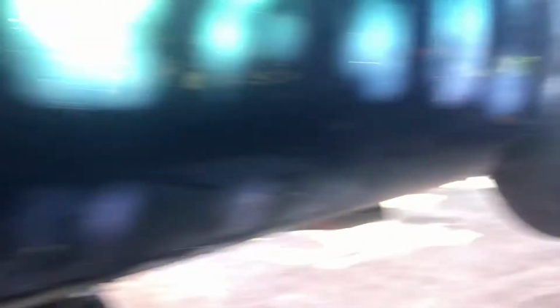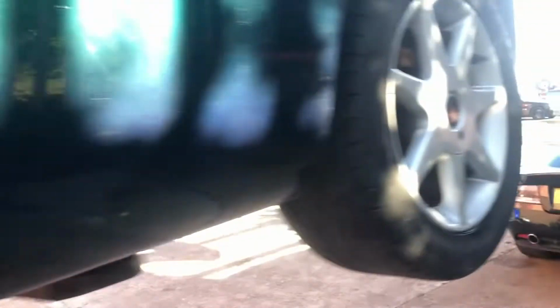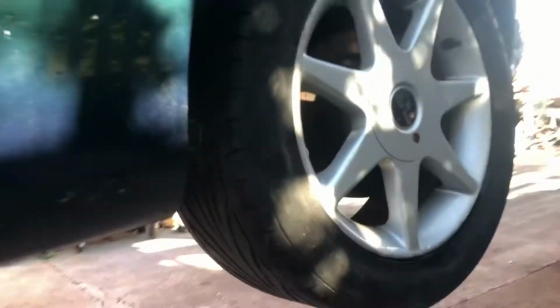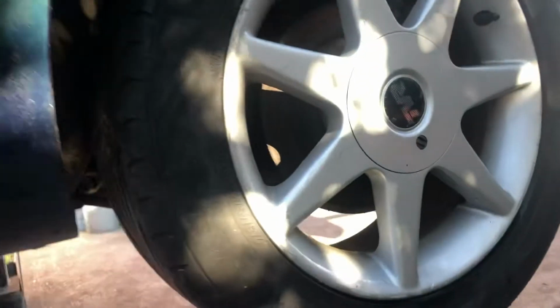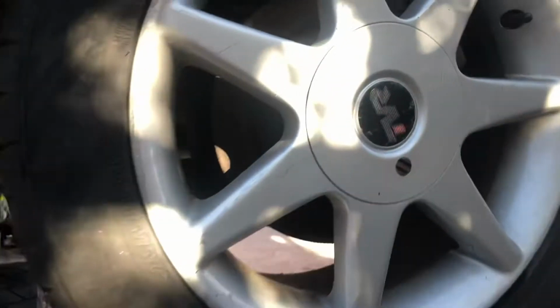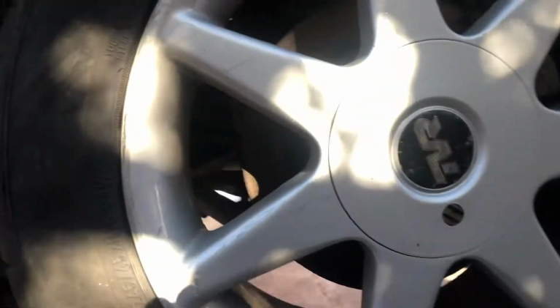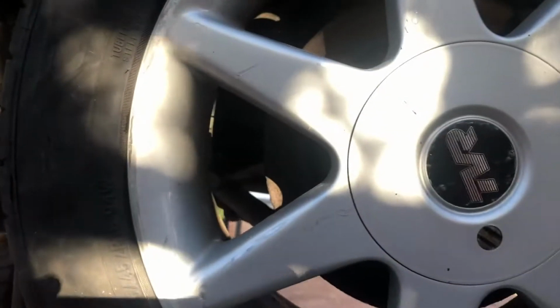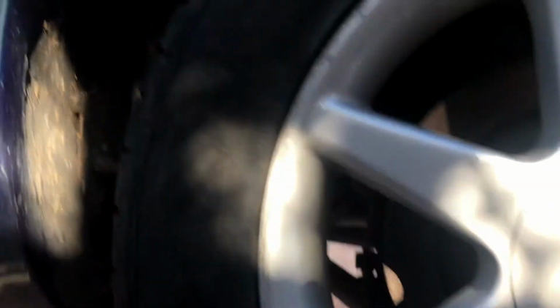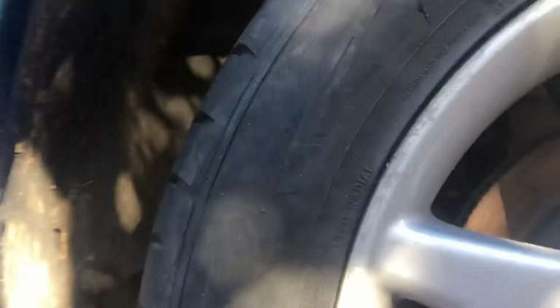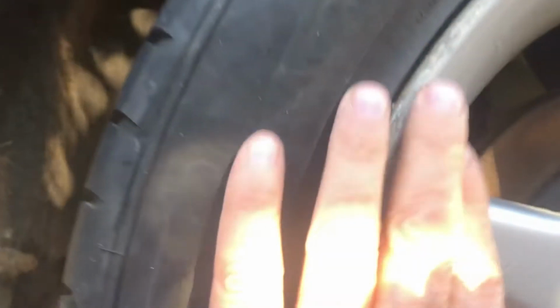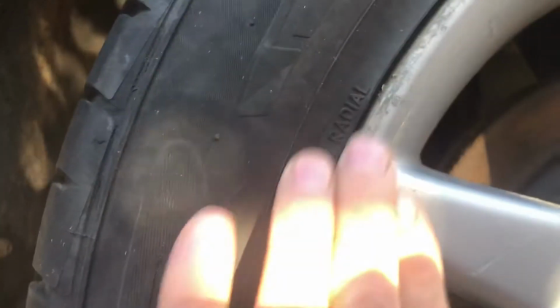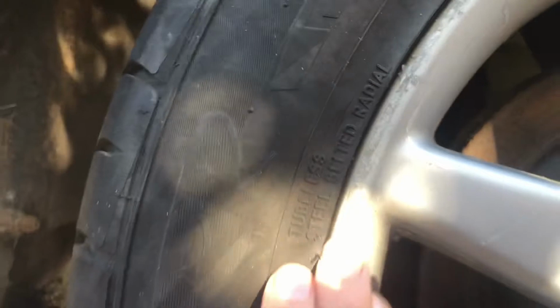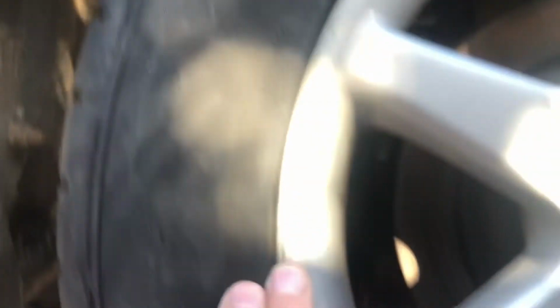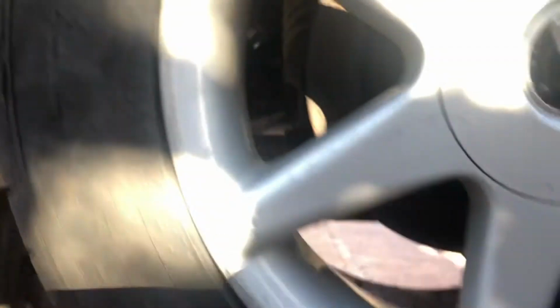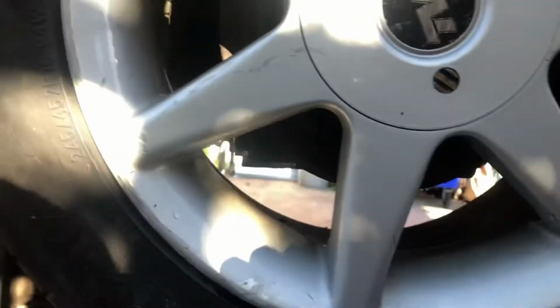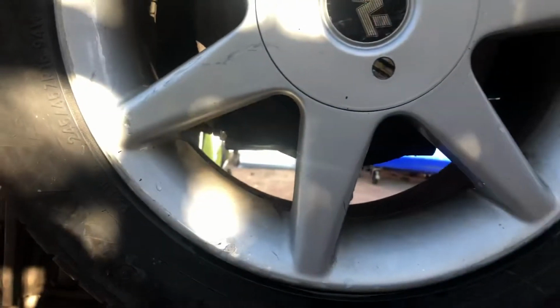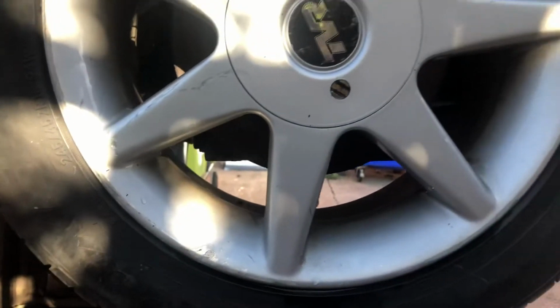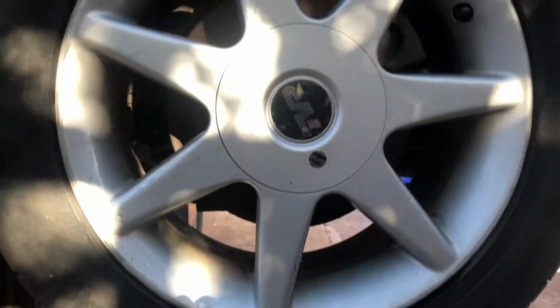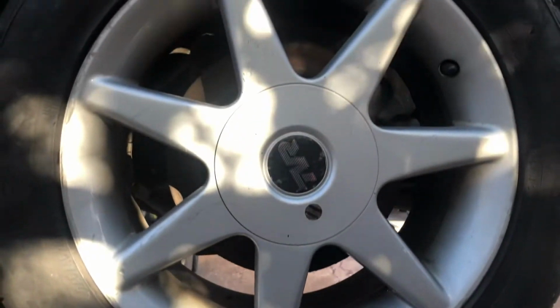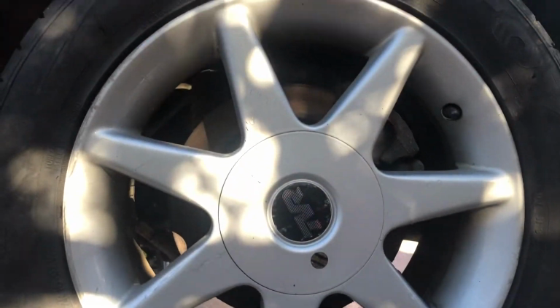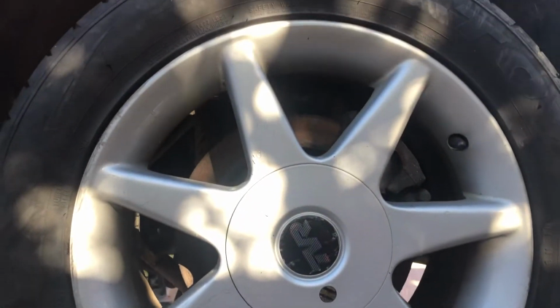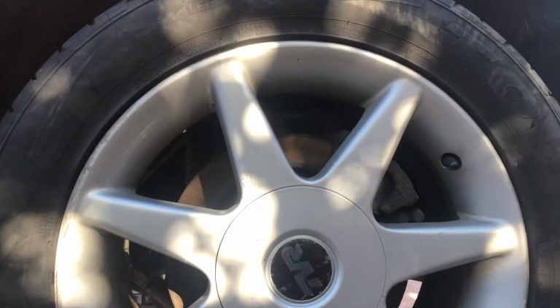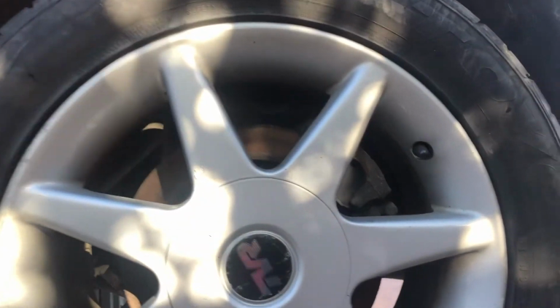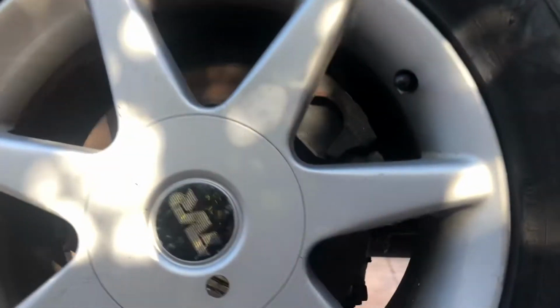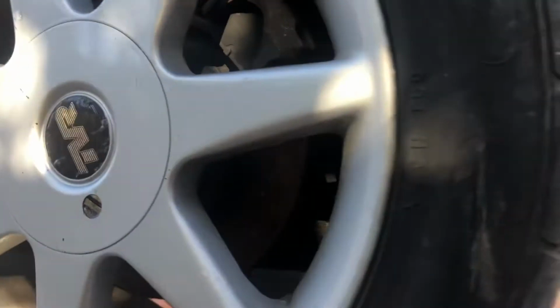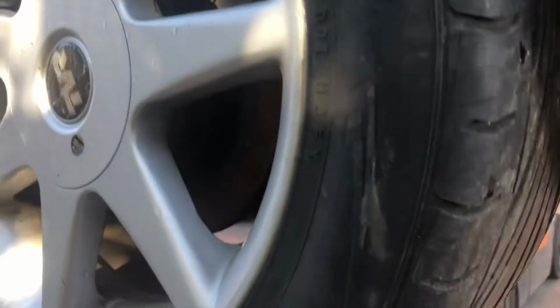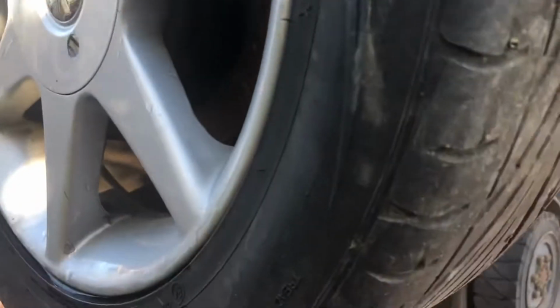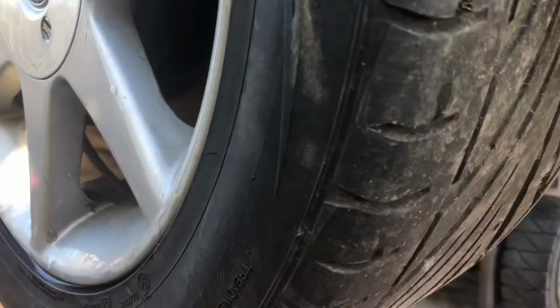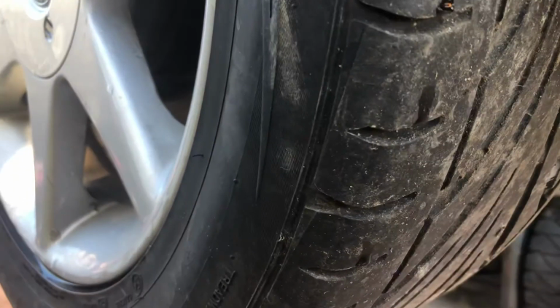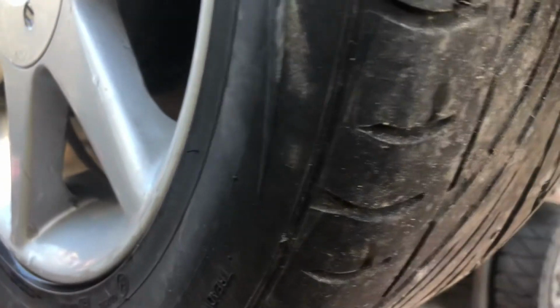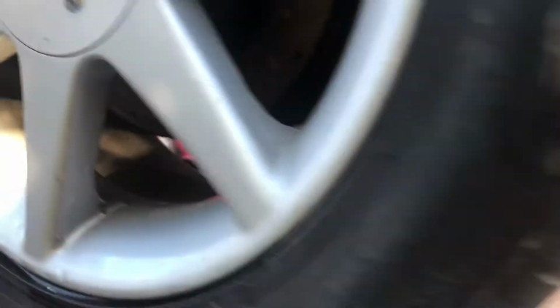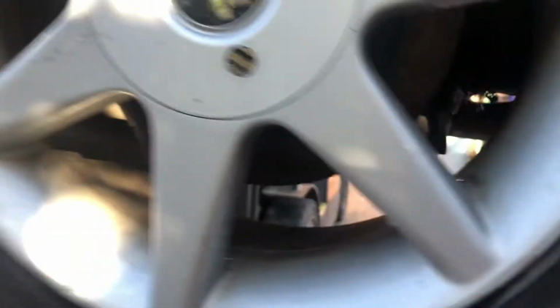Passenger side rear wheel — once again there's some small marks on the wheel. Tyres legal.